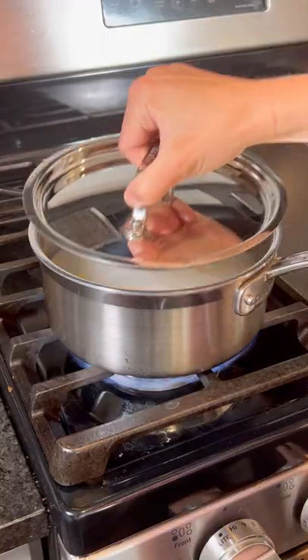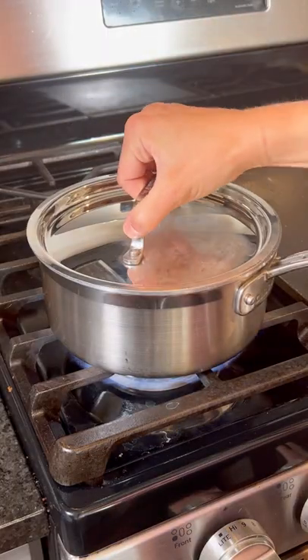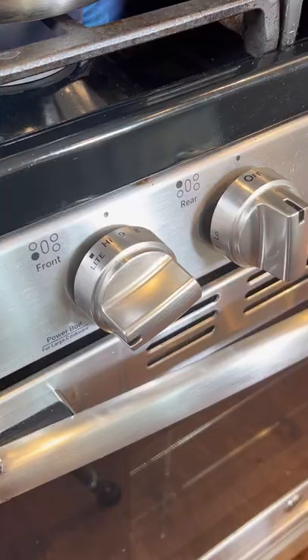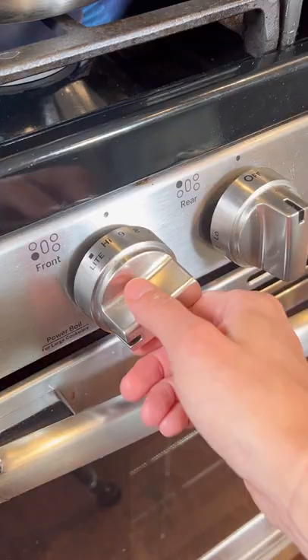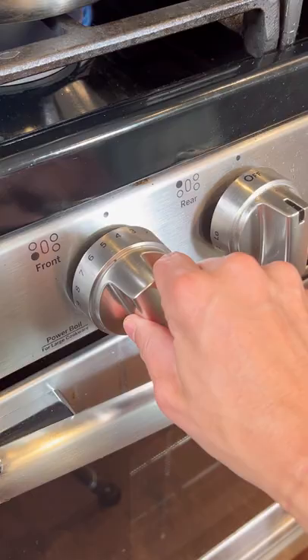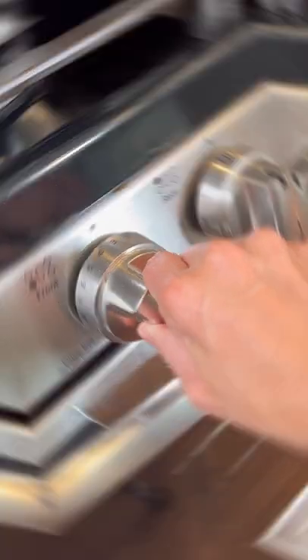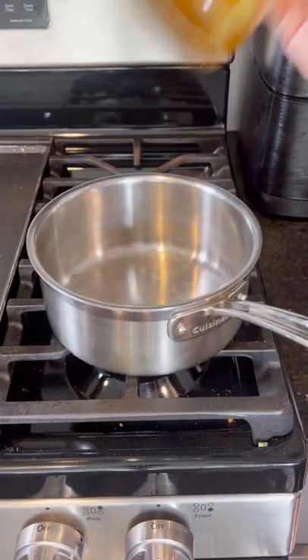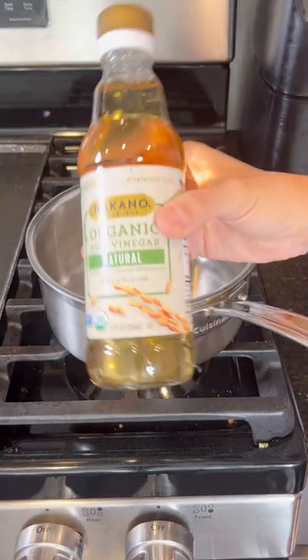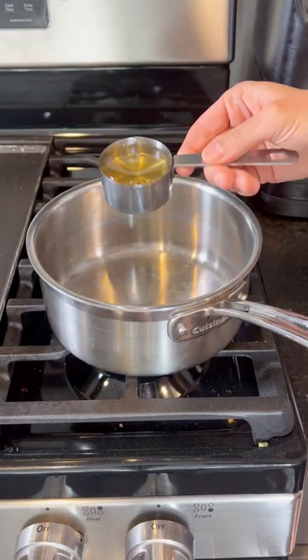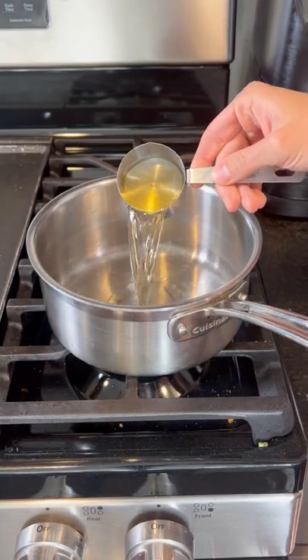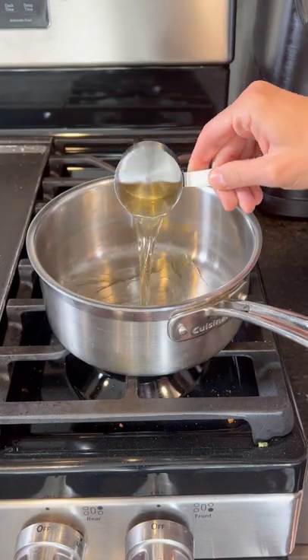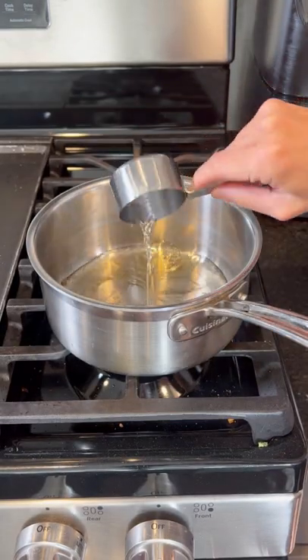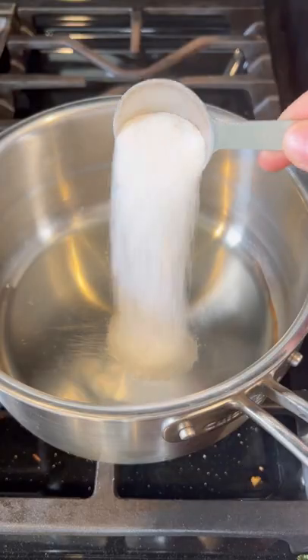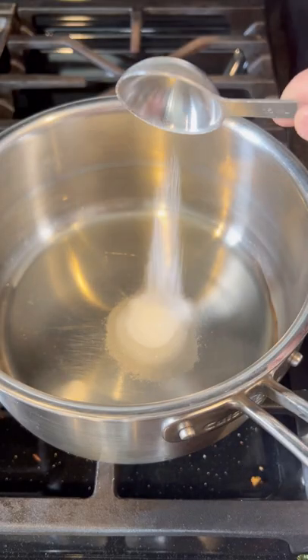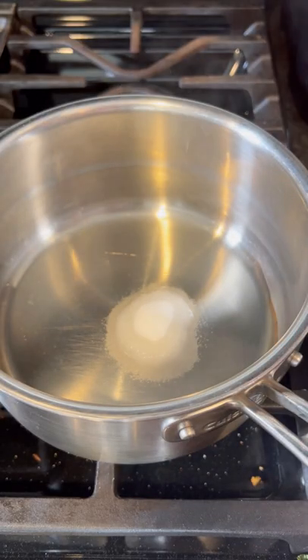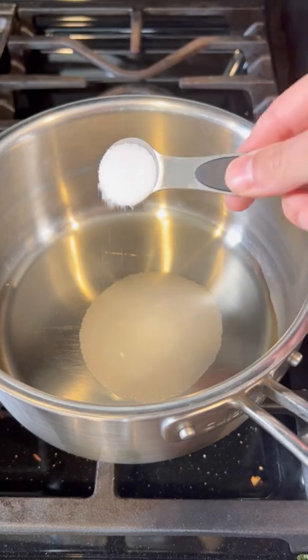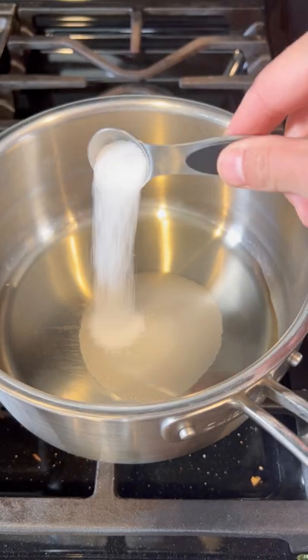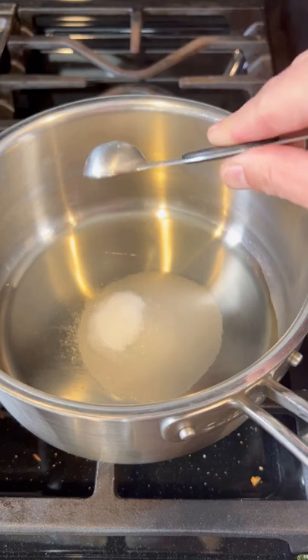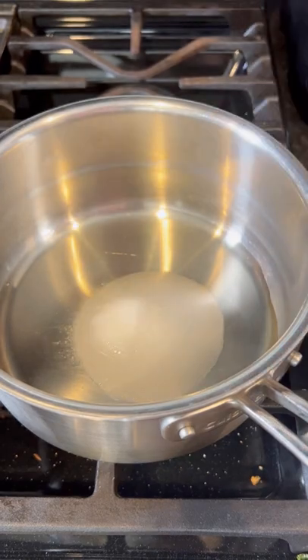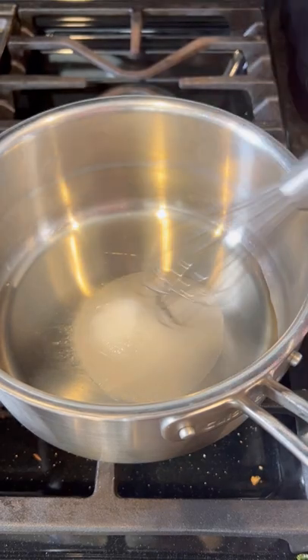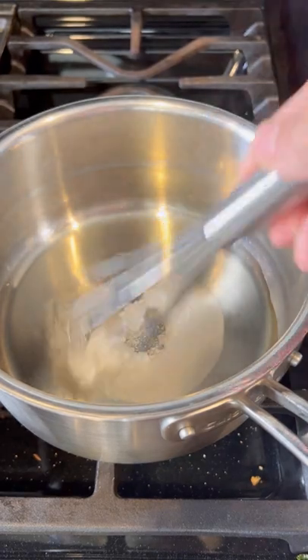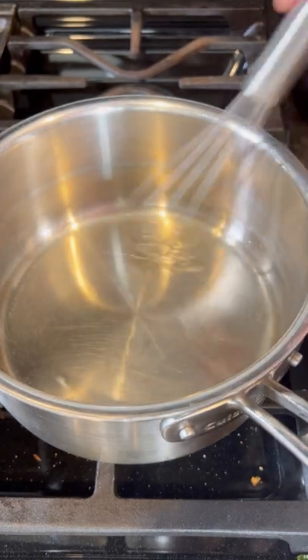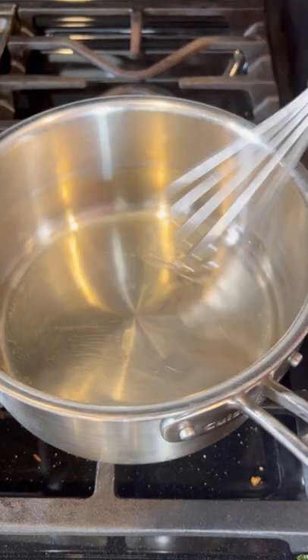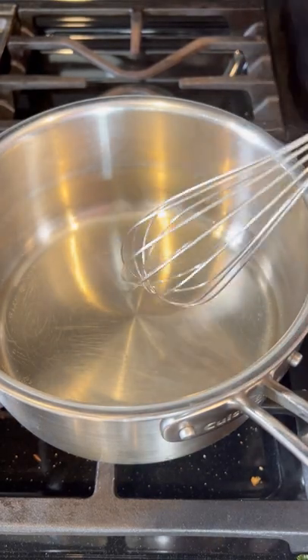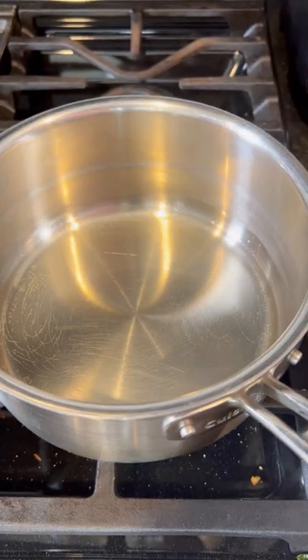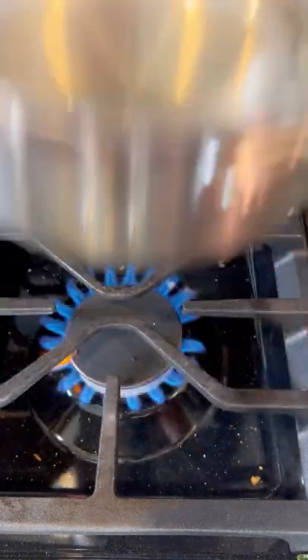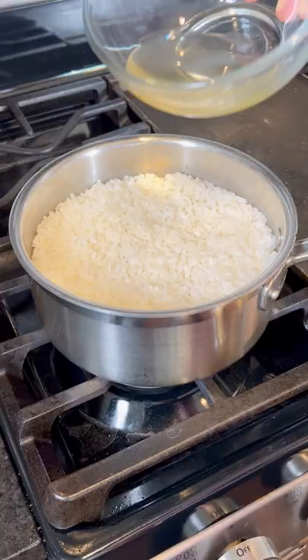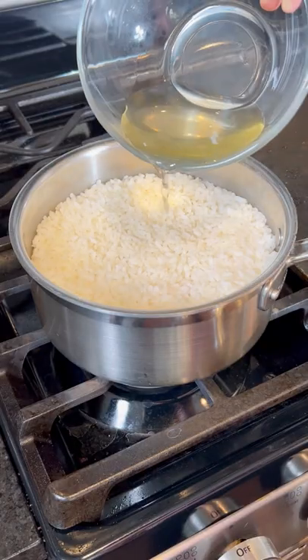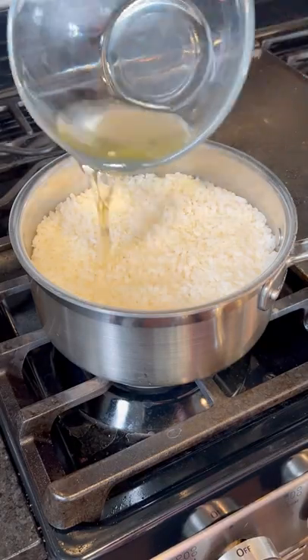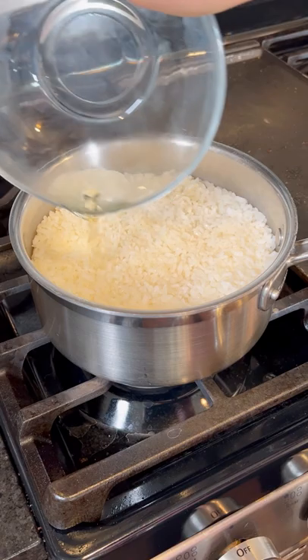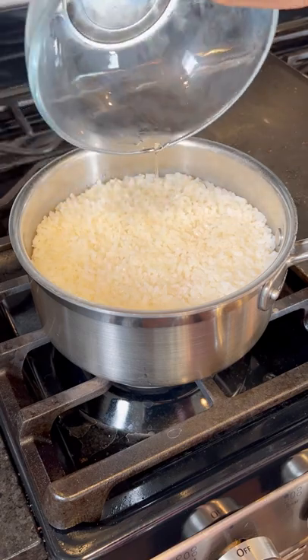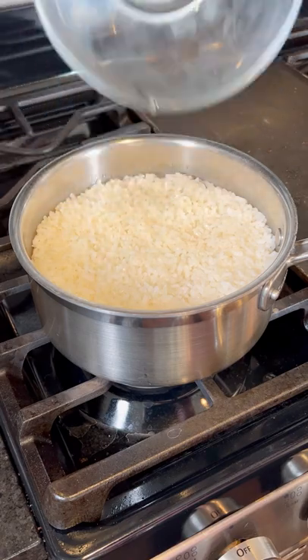Bring it to a boil and then simmer for 20 minutes. While that's cooking, whisk together the seasoning ingredients — simply some rice vinegar, sugar, and salt. Whisk this together until the sugar and salt have dissolved.